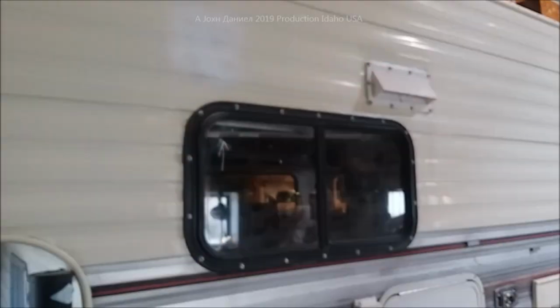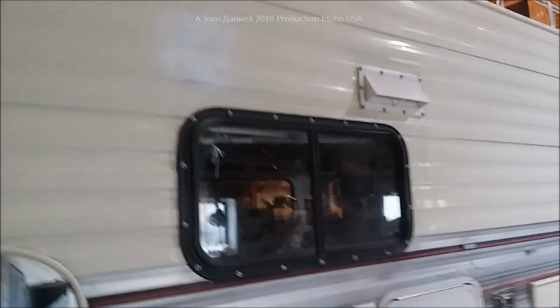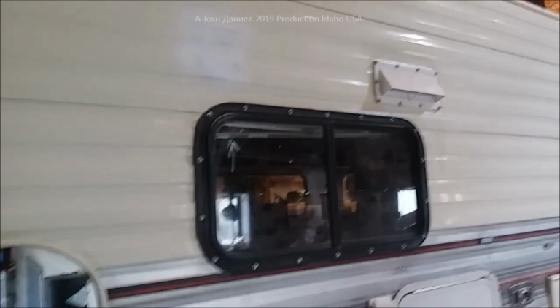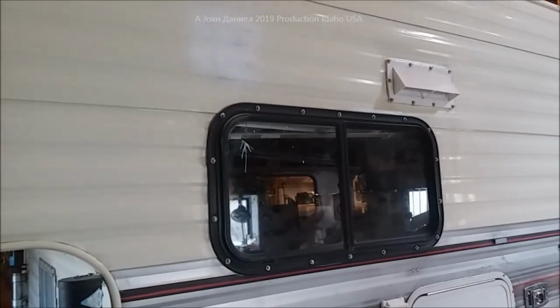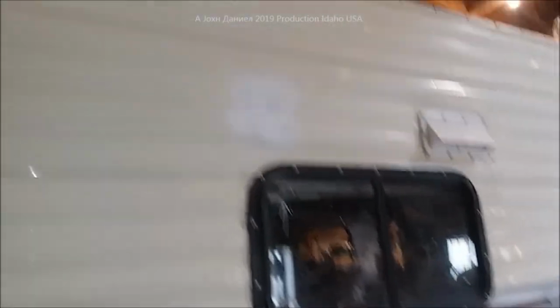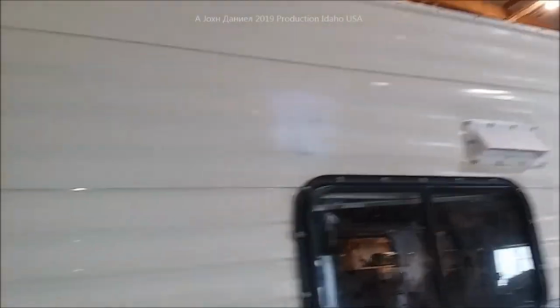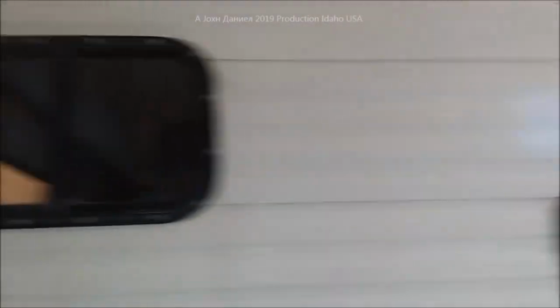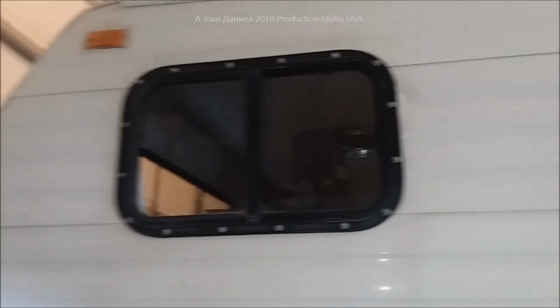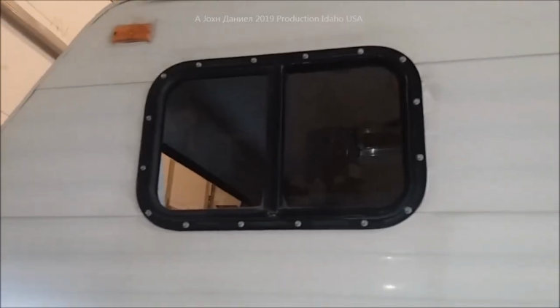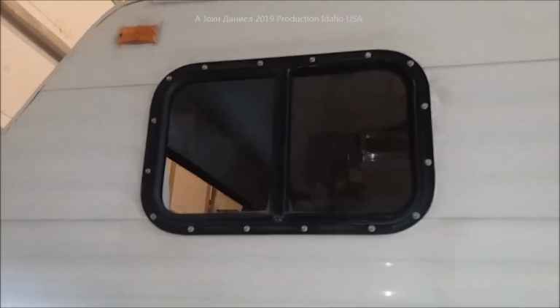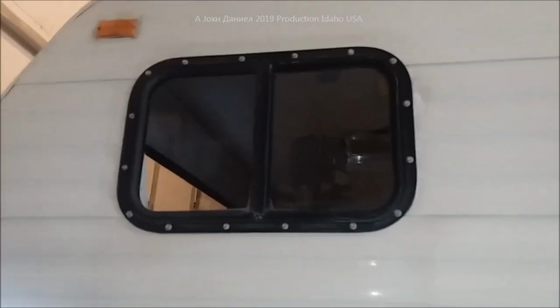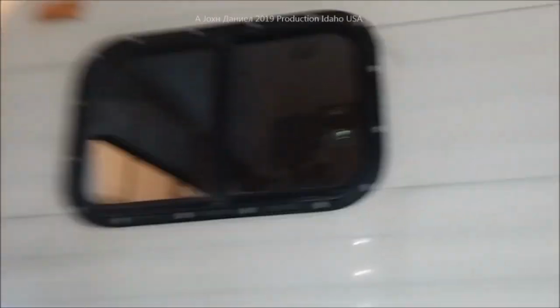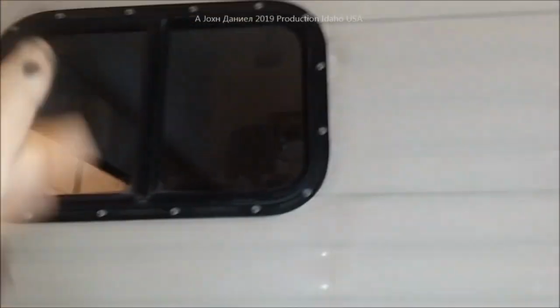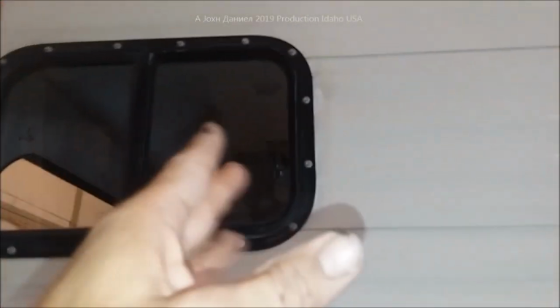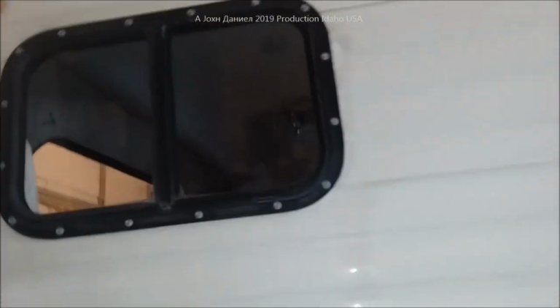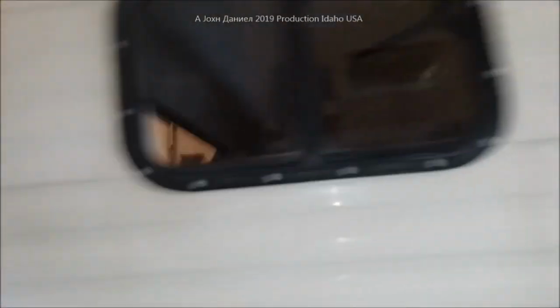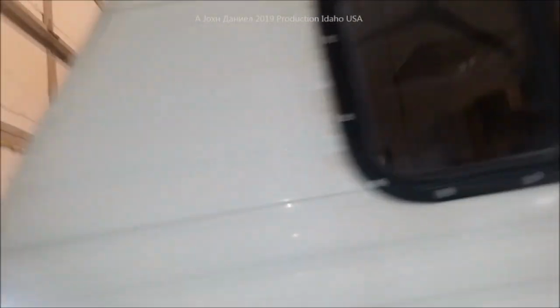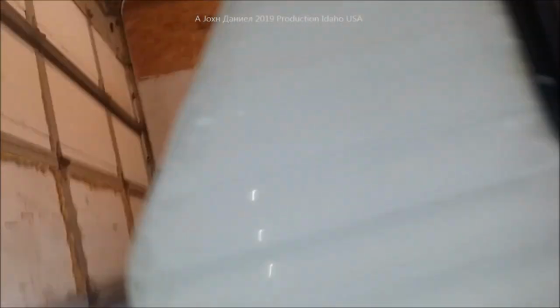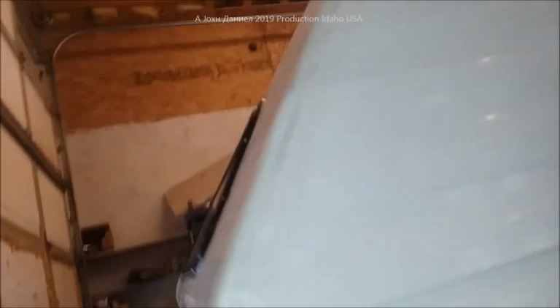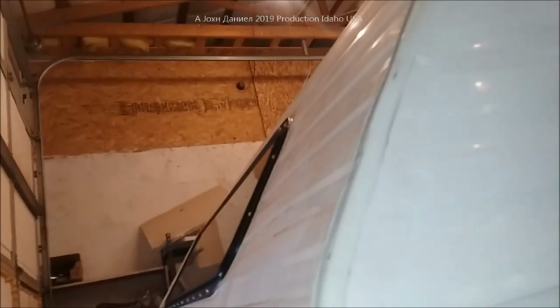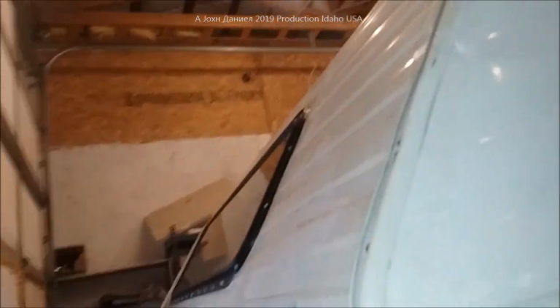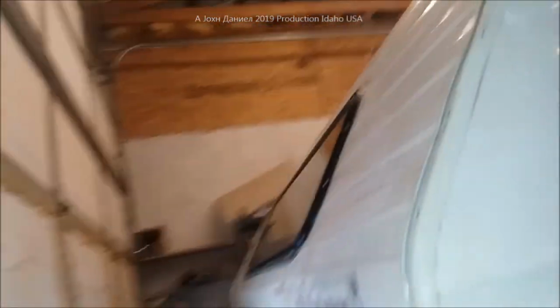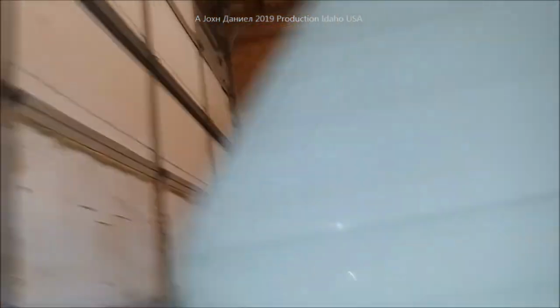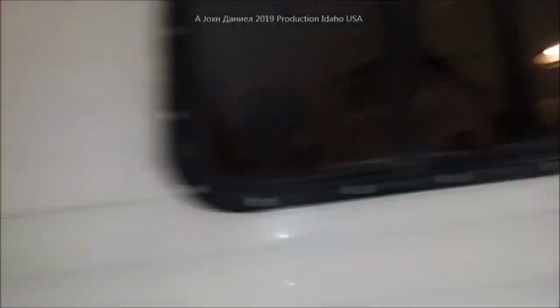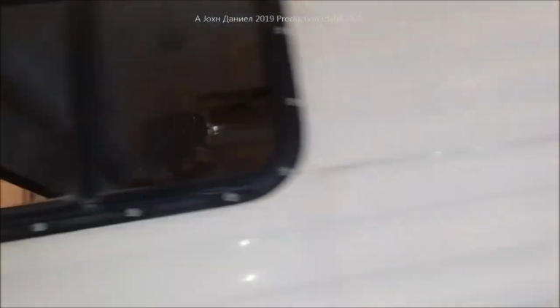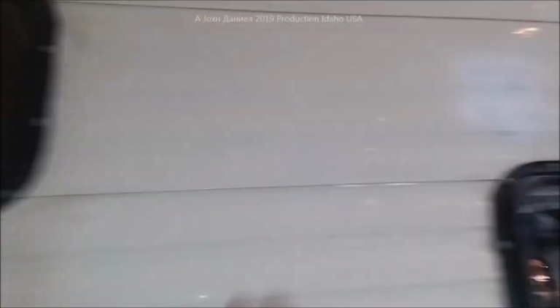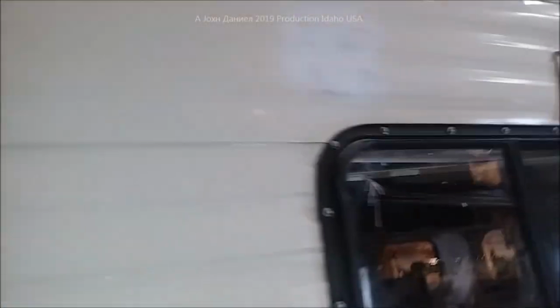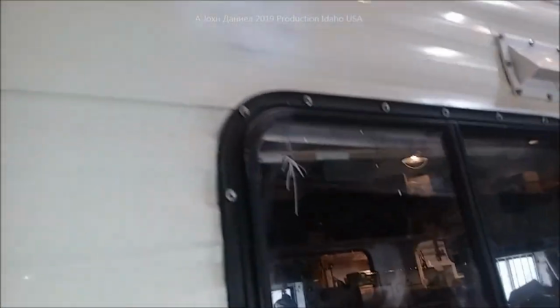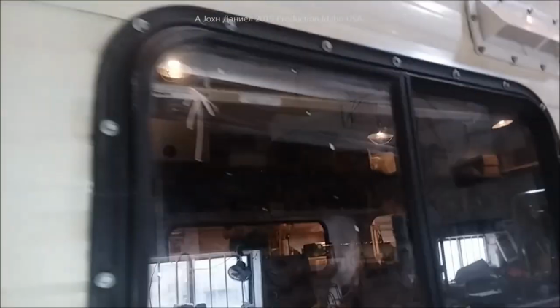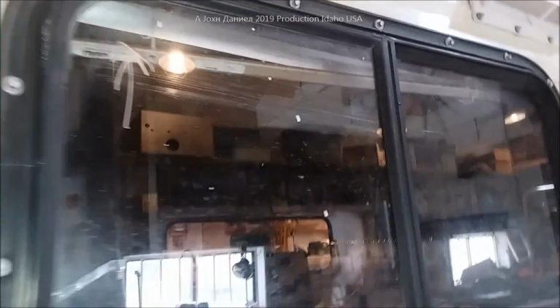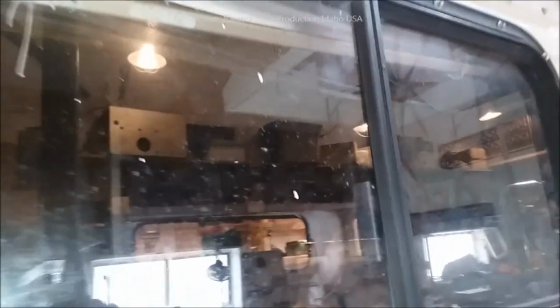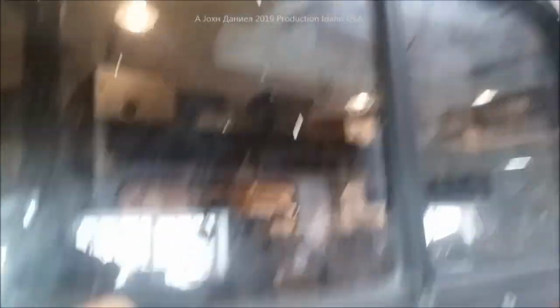Hey everybody, we've got the windows in, little primer spots checked and cleaned, and all the windows are in up here except for one. I want to show y'all something — stay tuned to this because I'm showing you a little trick here.